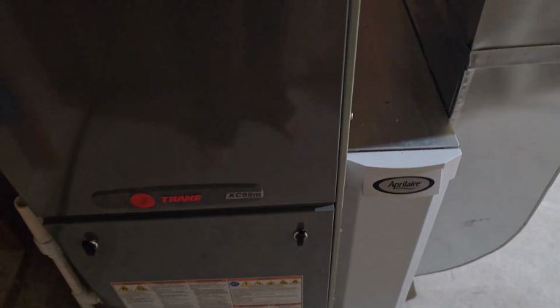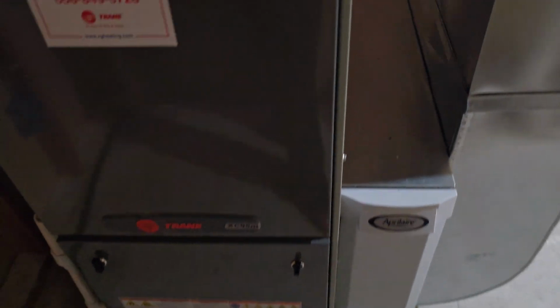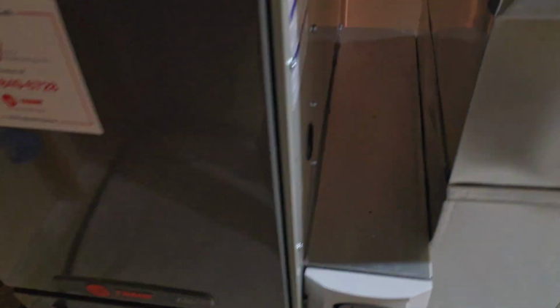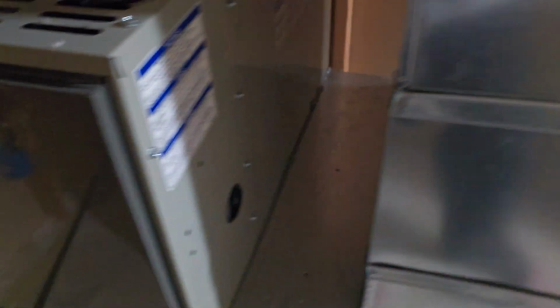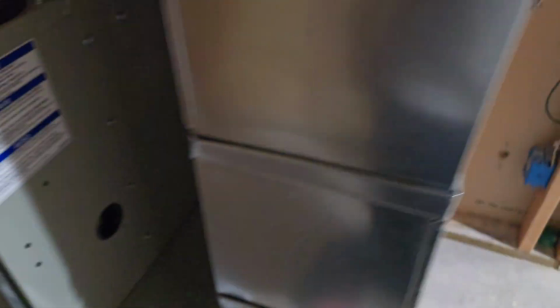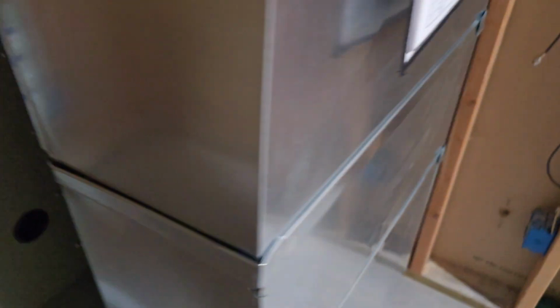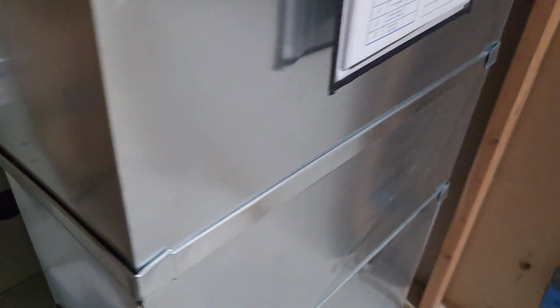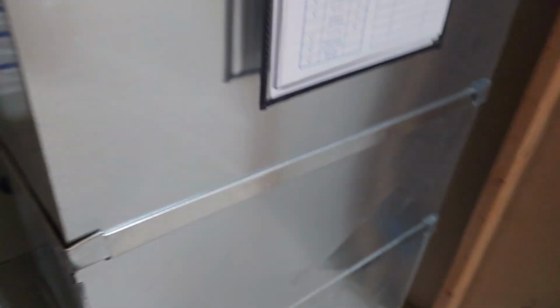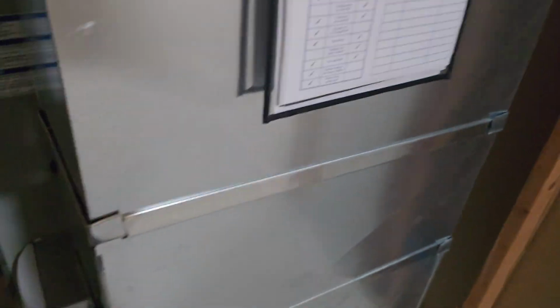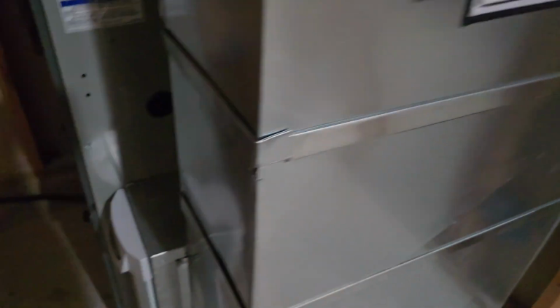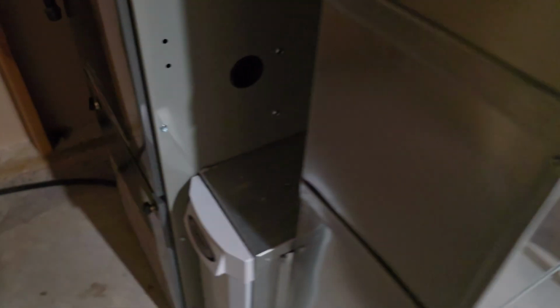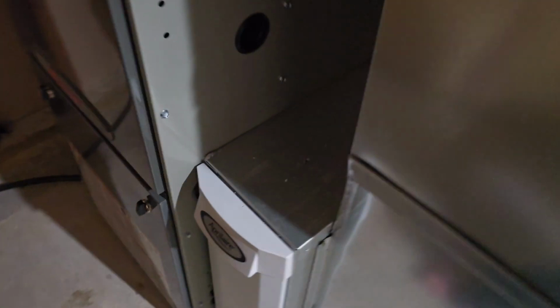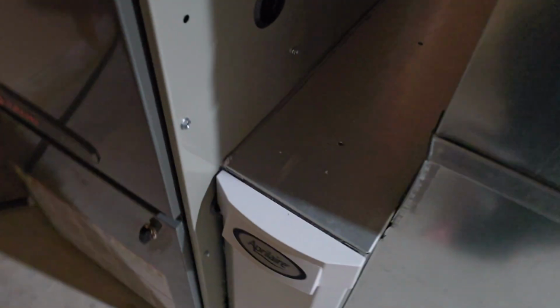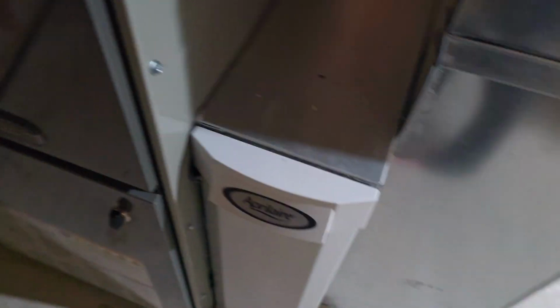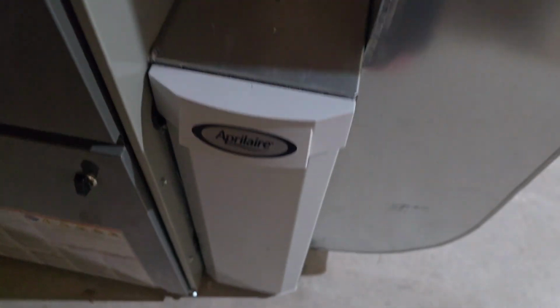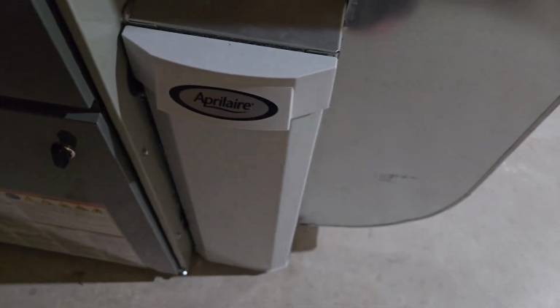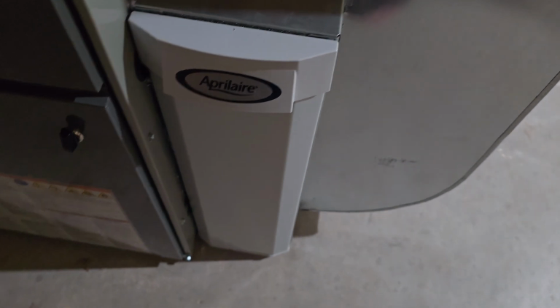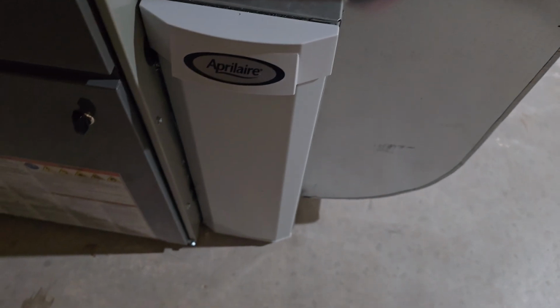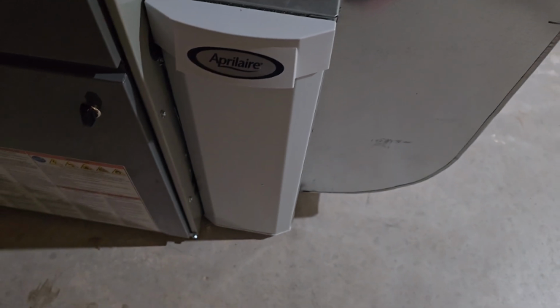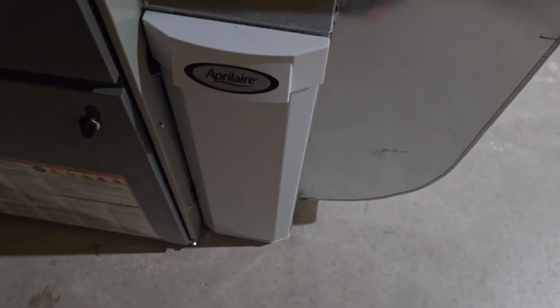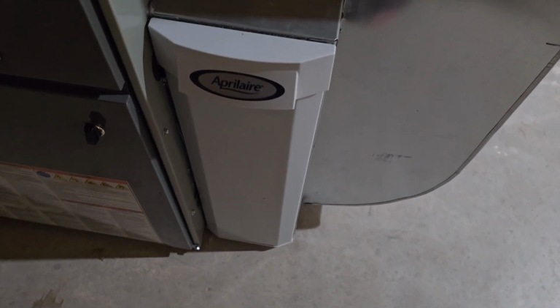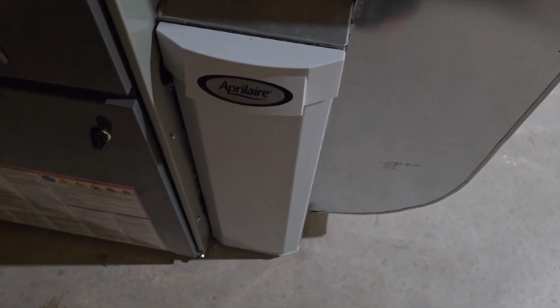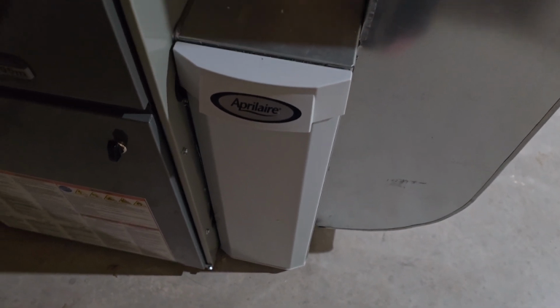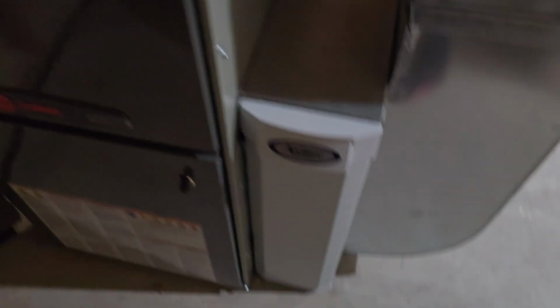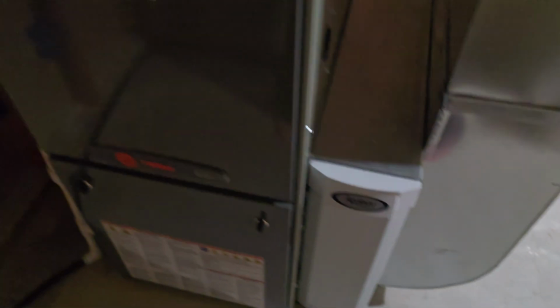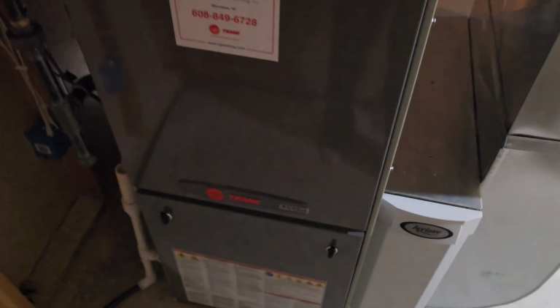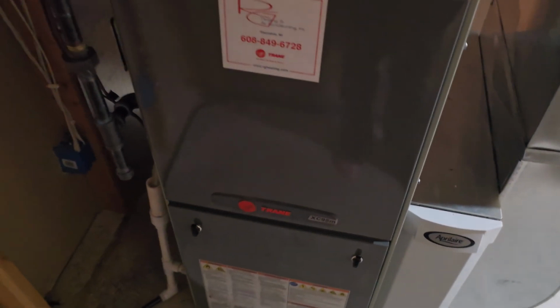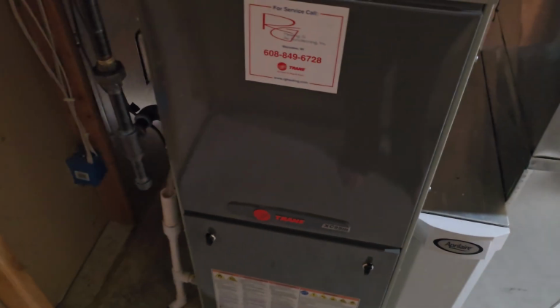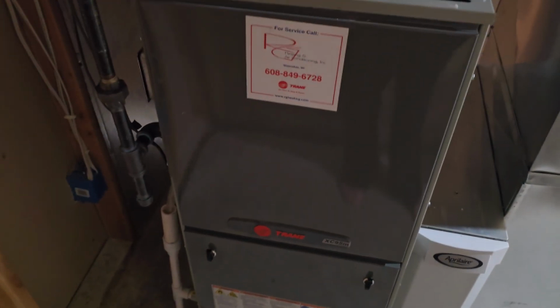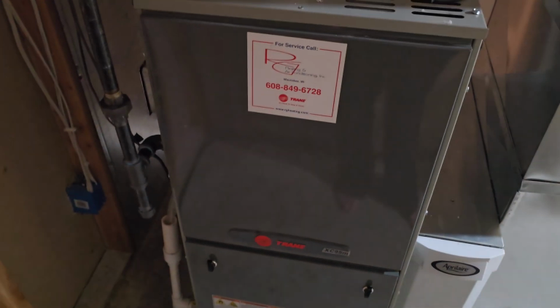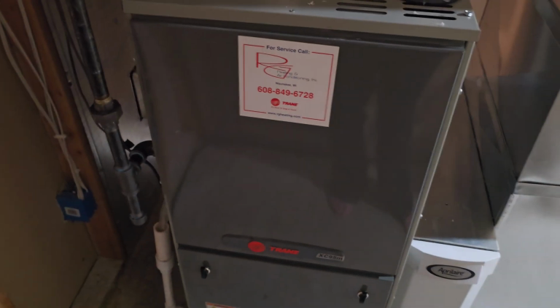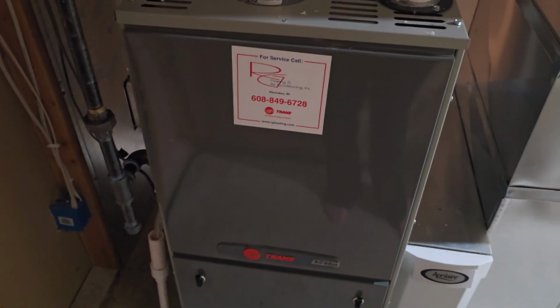Just figured I'd give you an overview of the system here. You do have an April Air air cleaner. Just really nice.